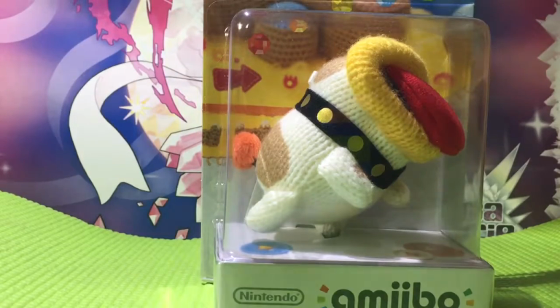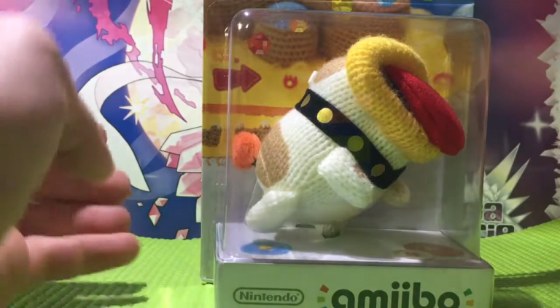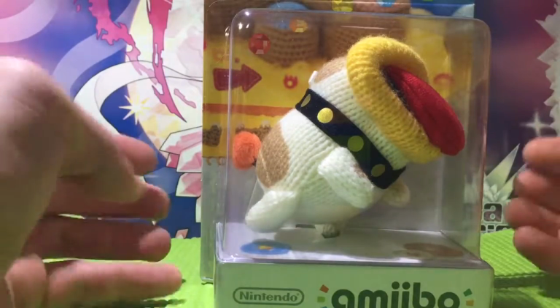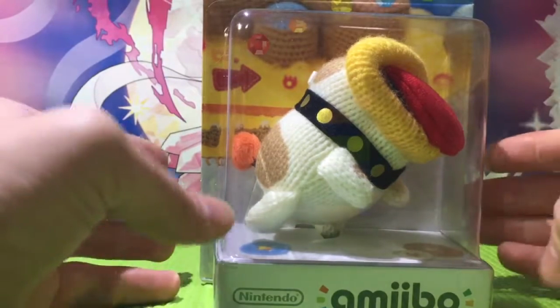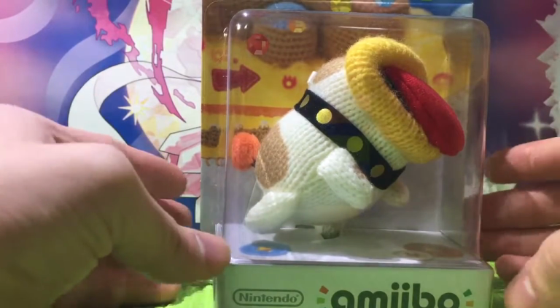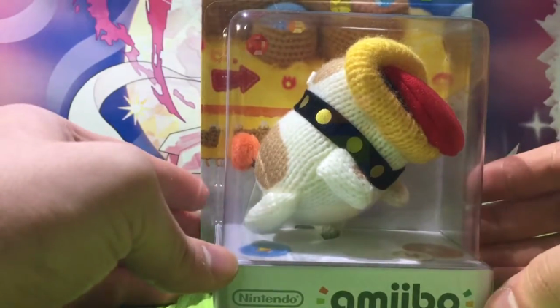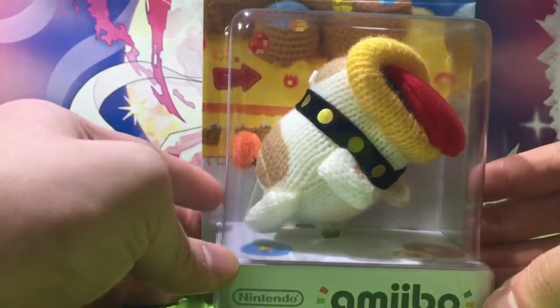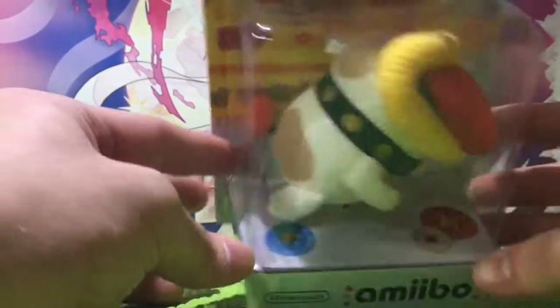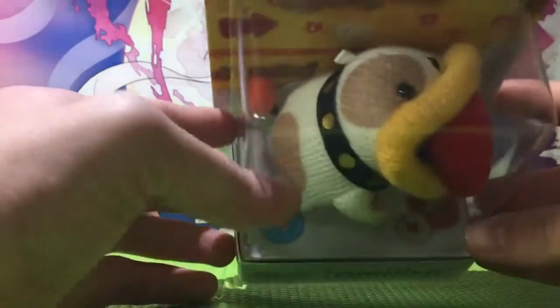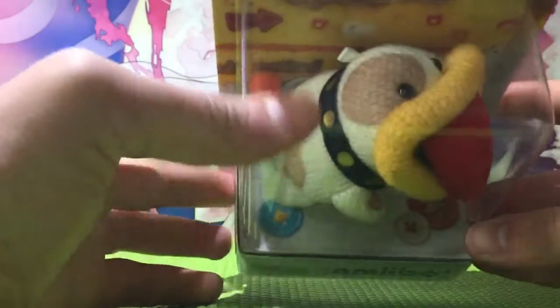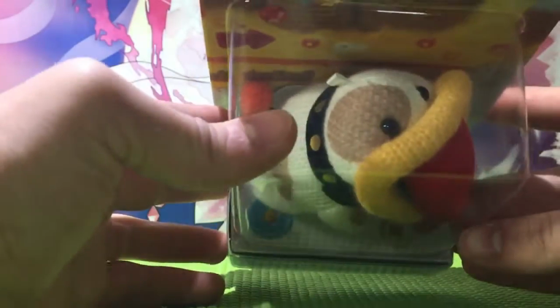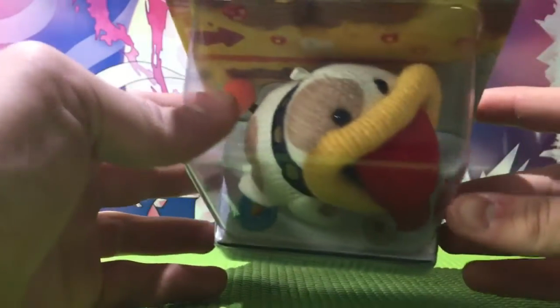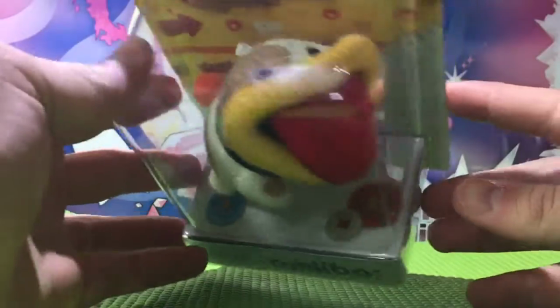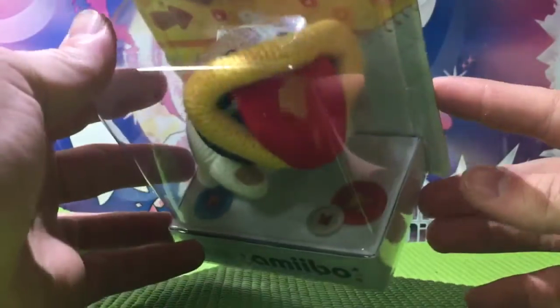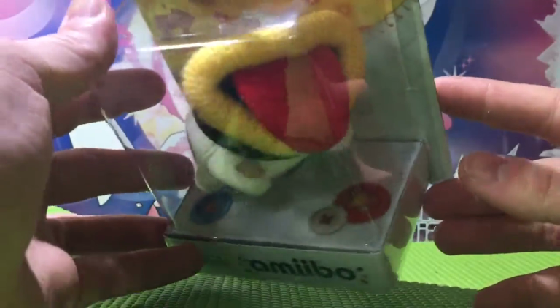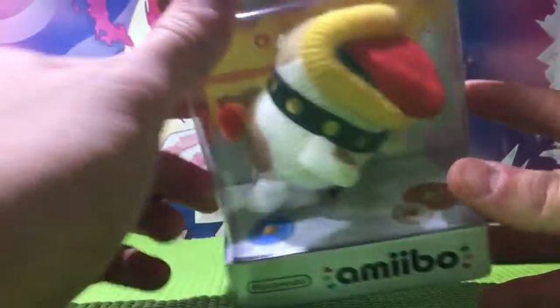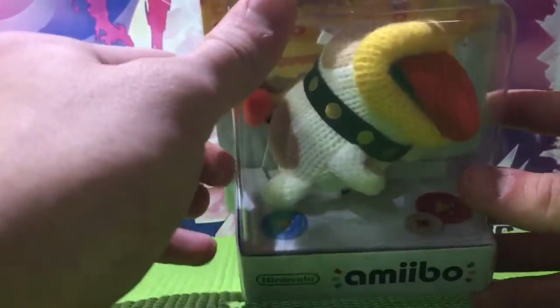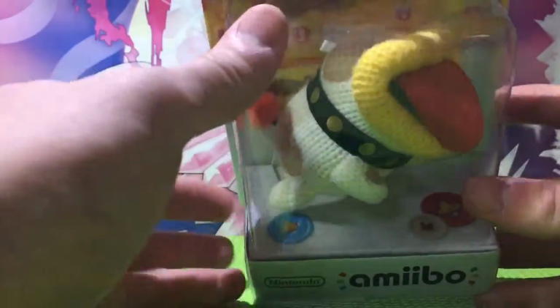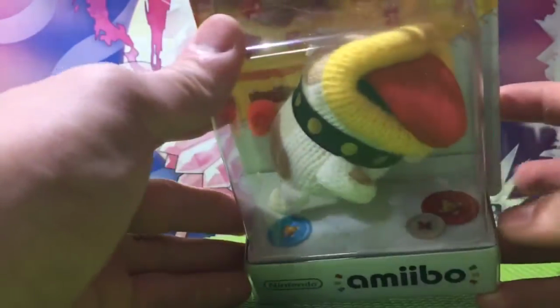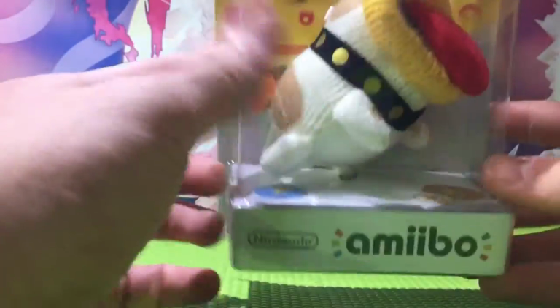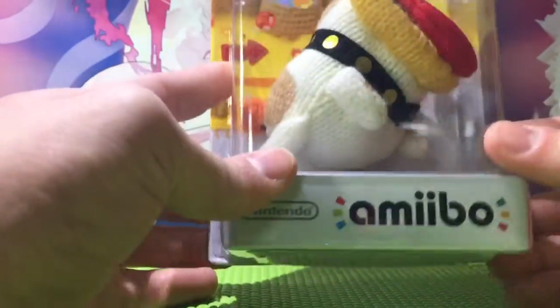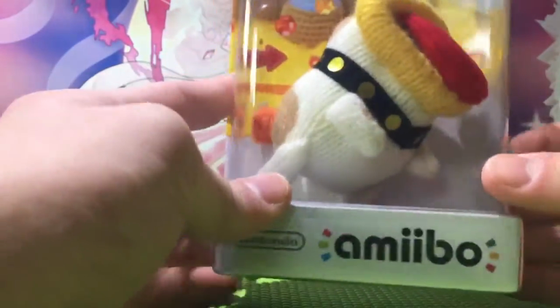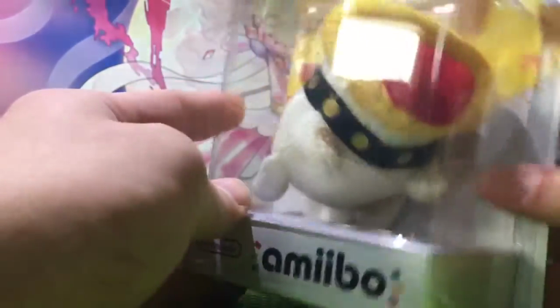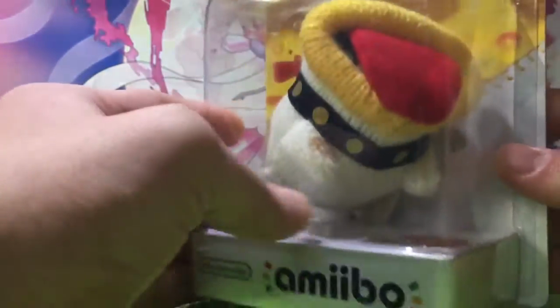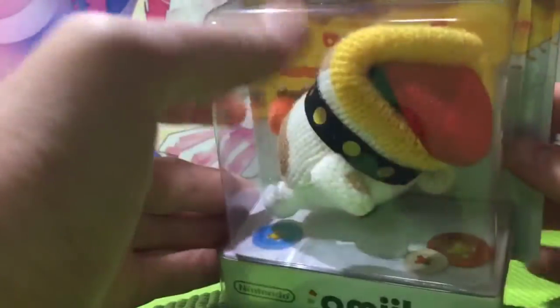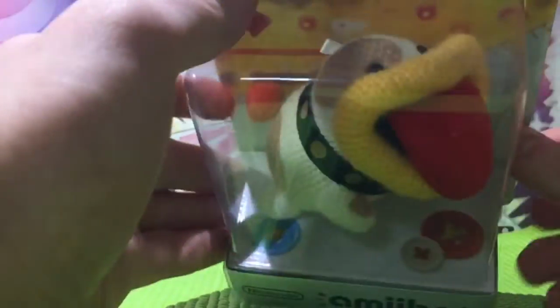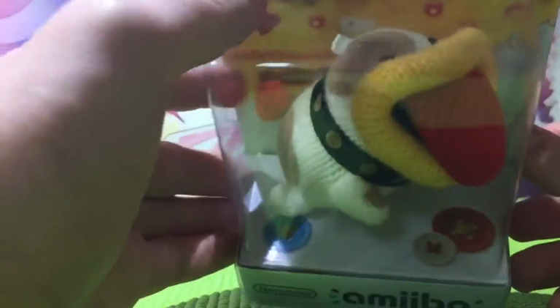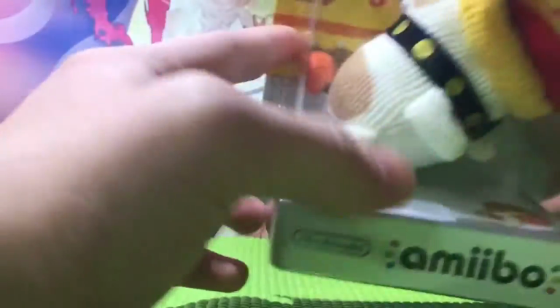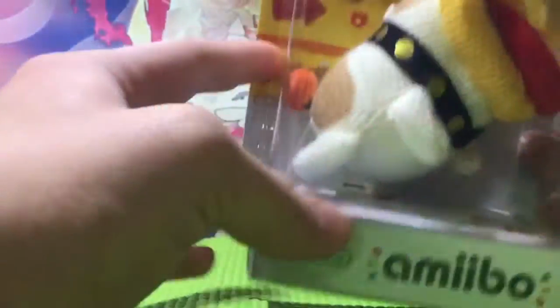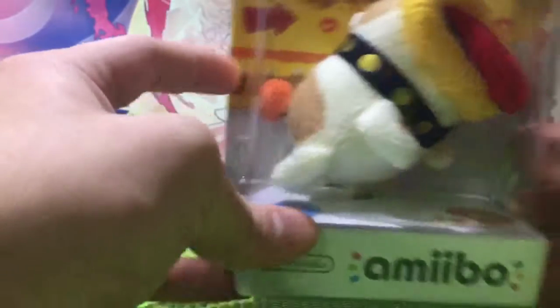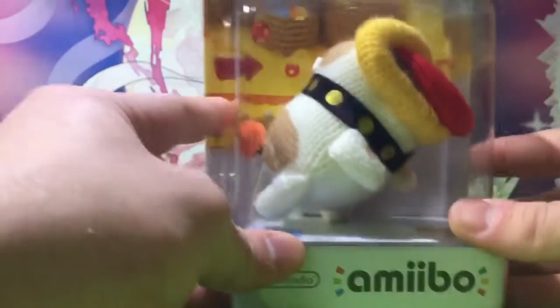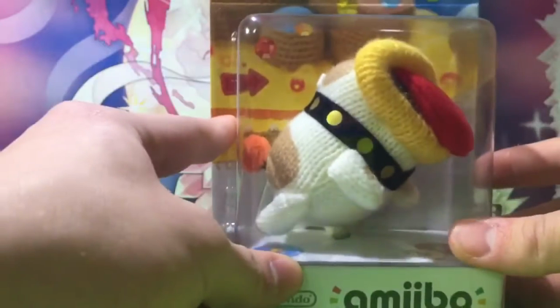Hello everybody, I'm HippieKnock2, and today I'm unboxing the Poochie, the Yarn Poochy Amiibo. I finally have this puppy in my hands, and I am so excited.